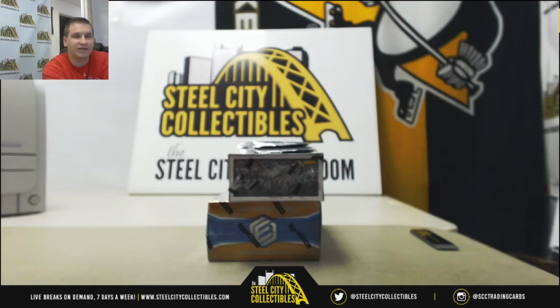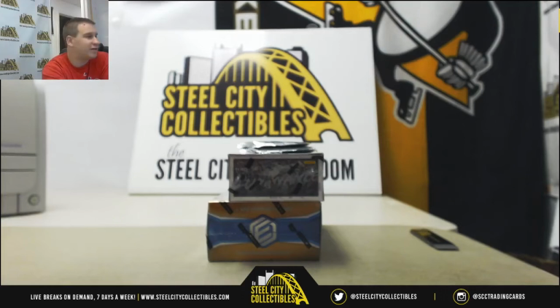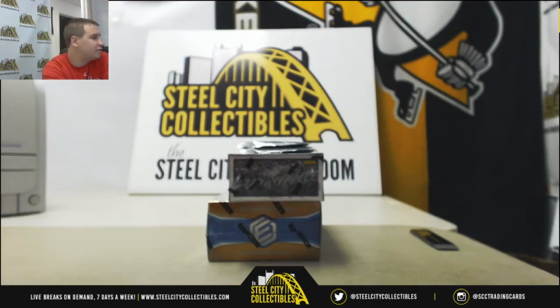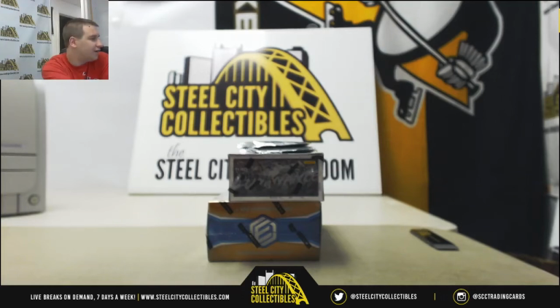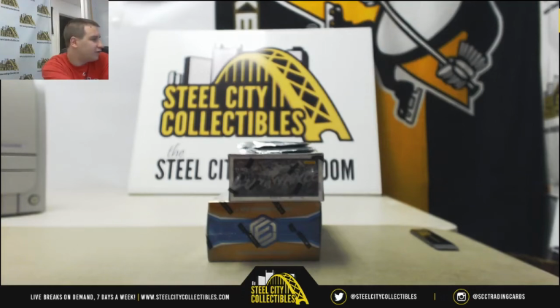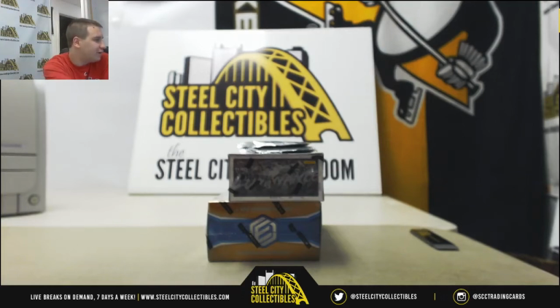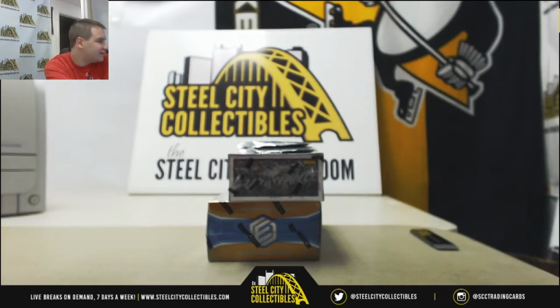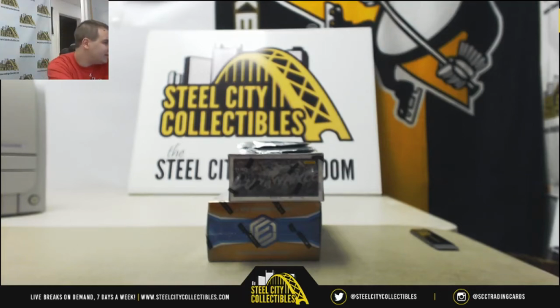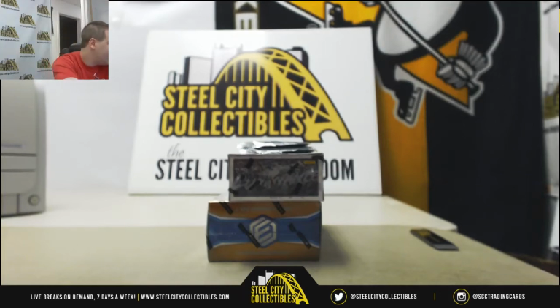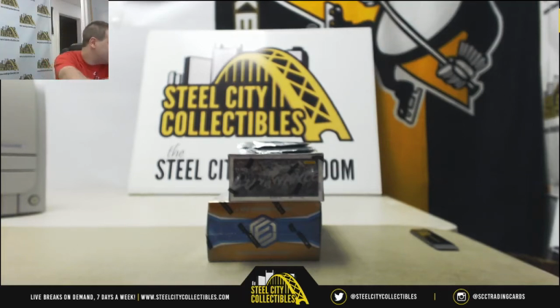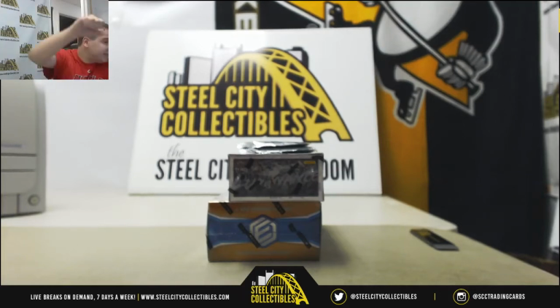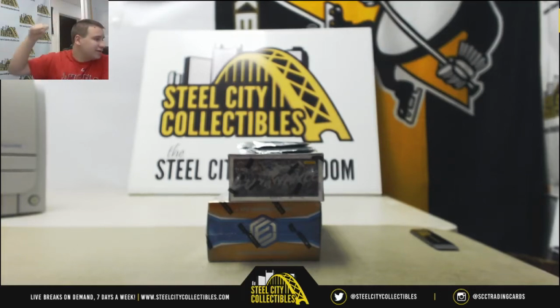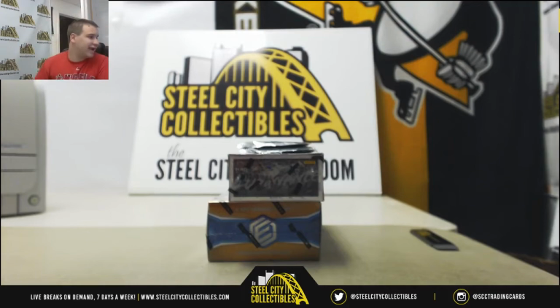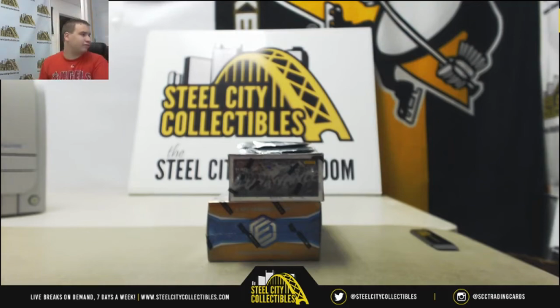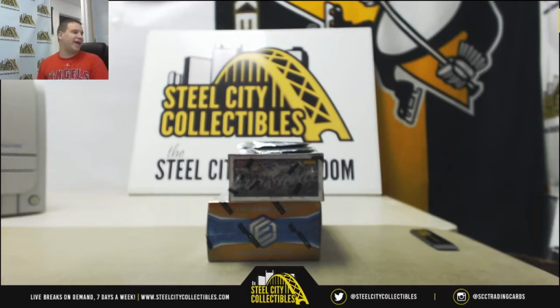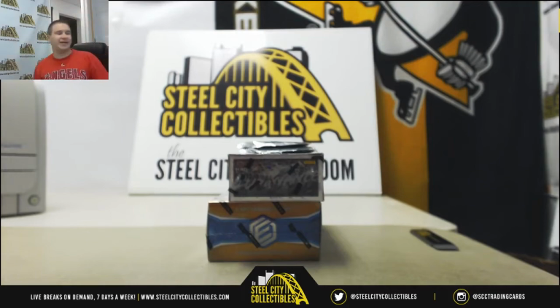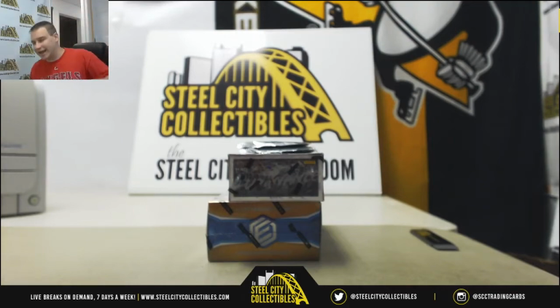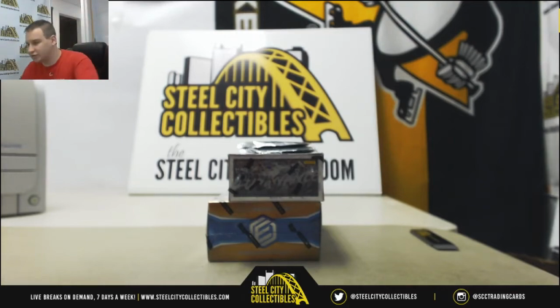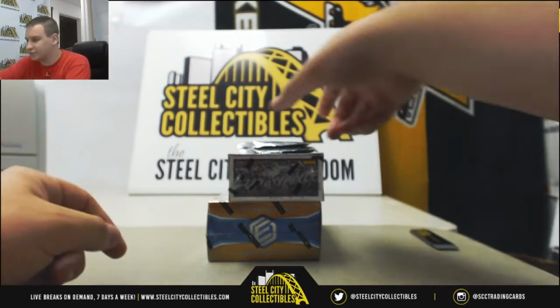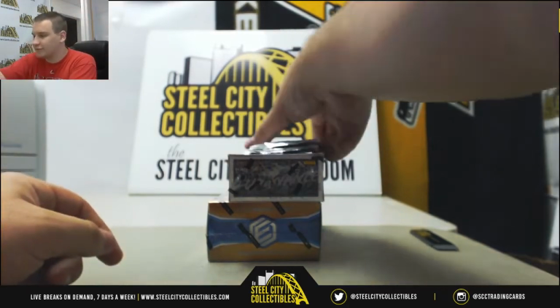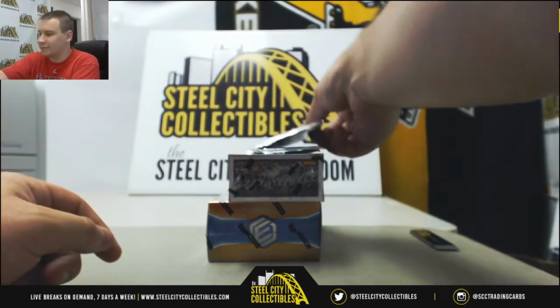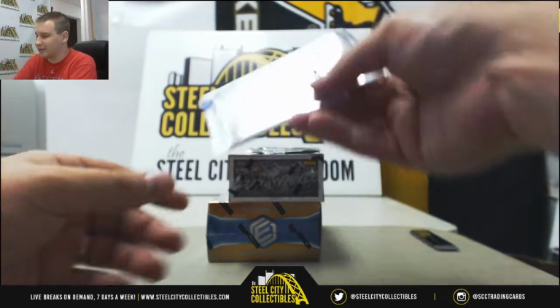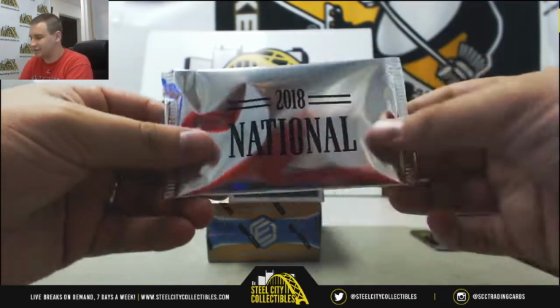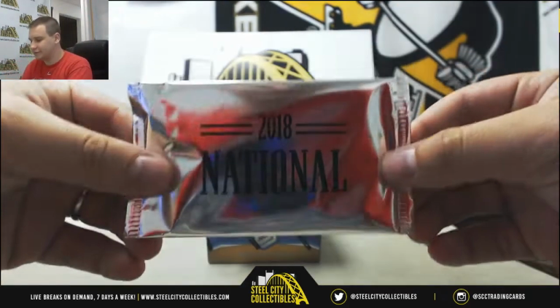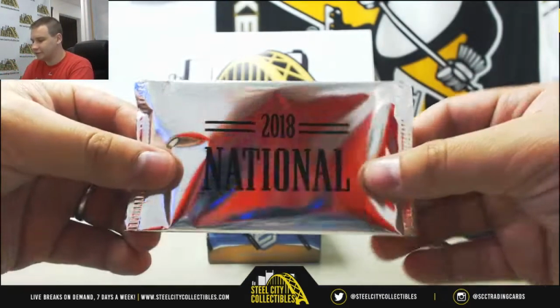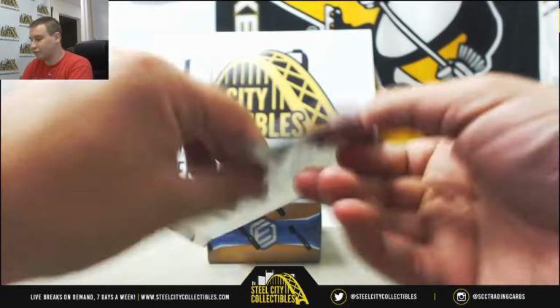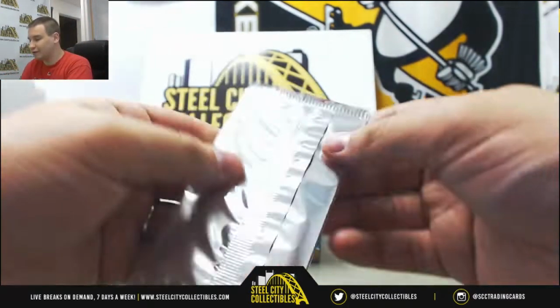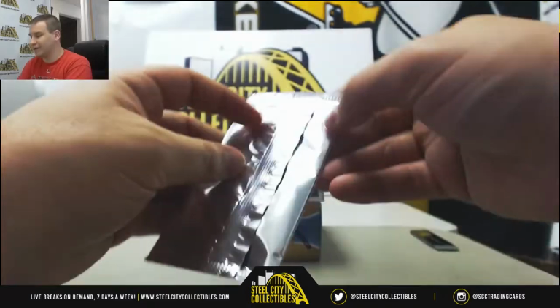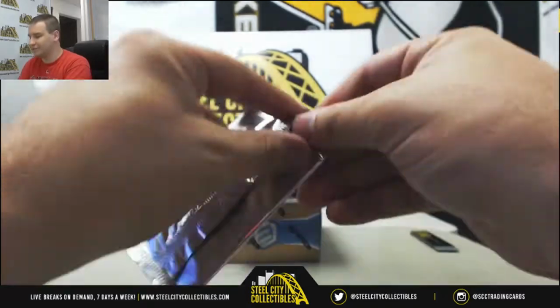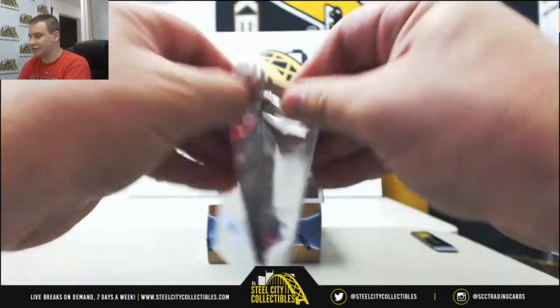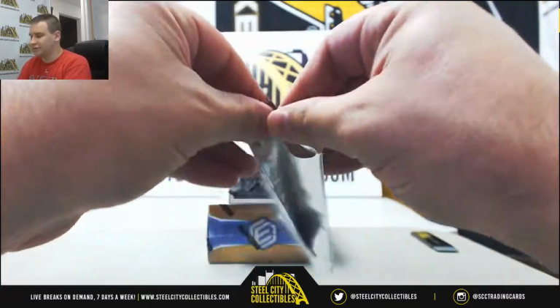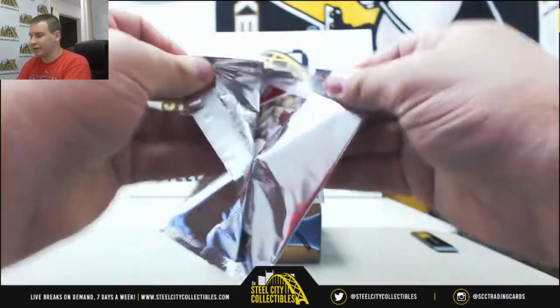Next break of the night for Jeffrey. We've got a box each of 18 Elements, 18 Luminants, and 3 18 National Silver VIP Packs — or Rapper Redemption Packs. Let's see what we've got in here.